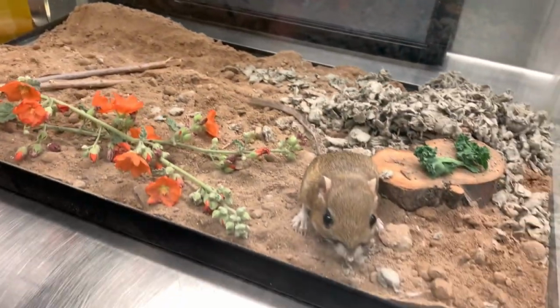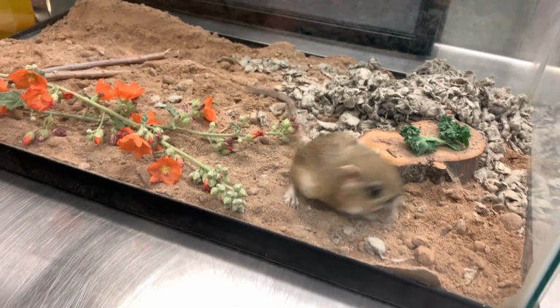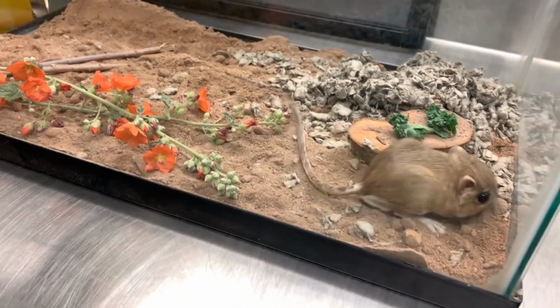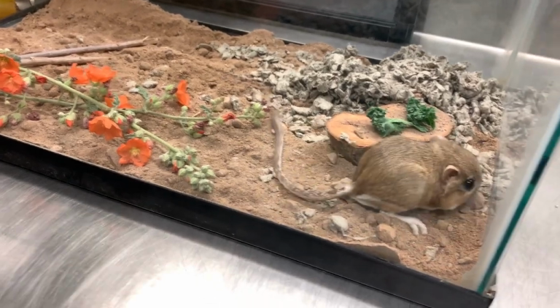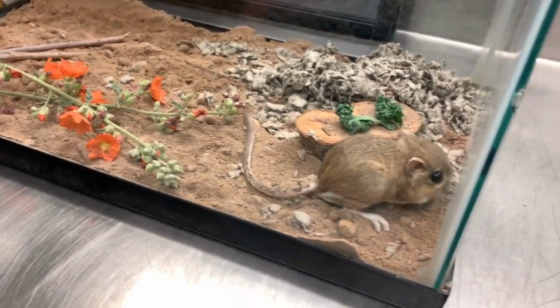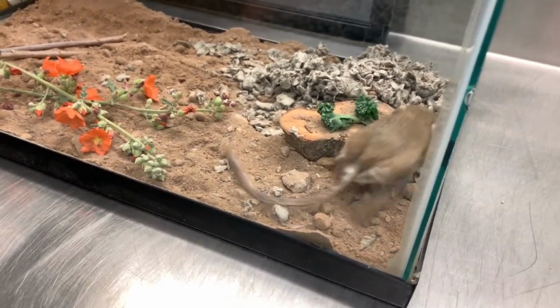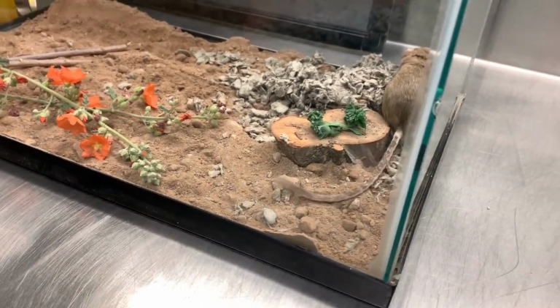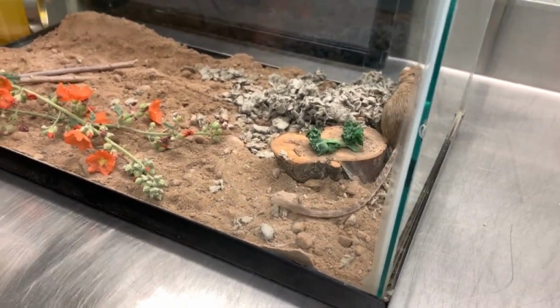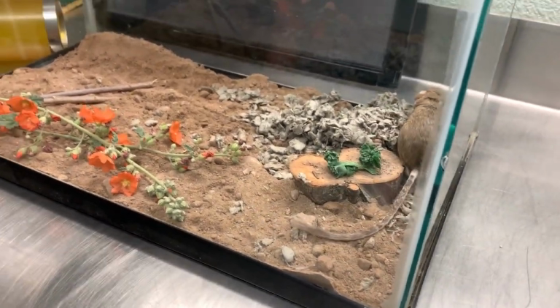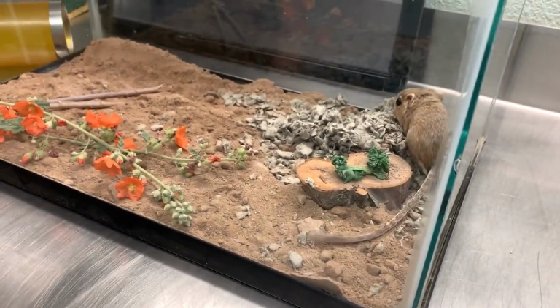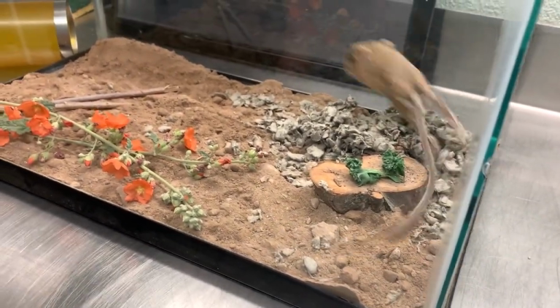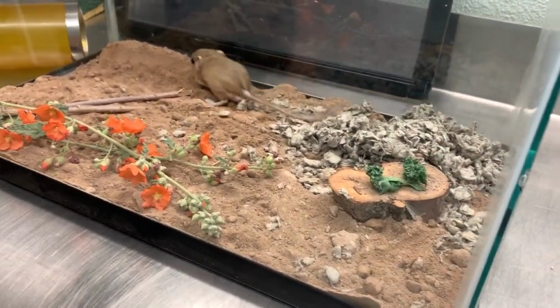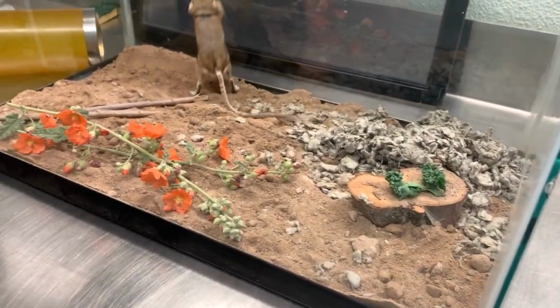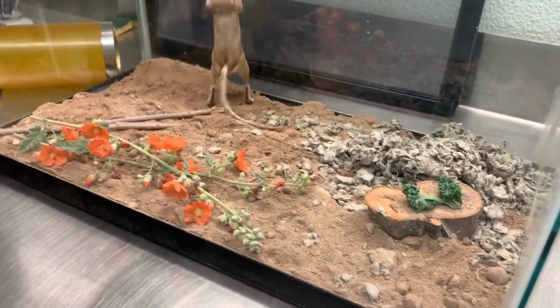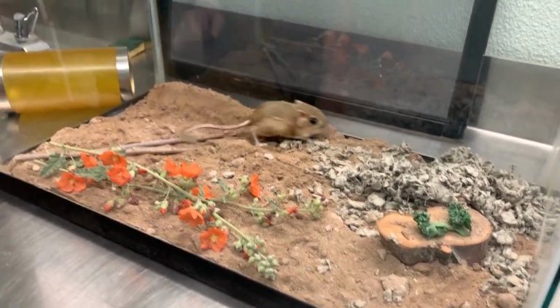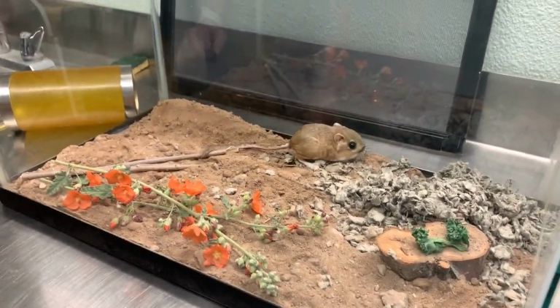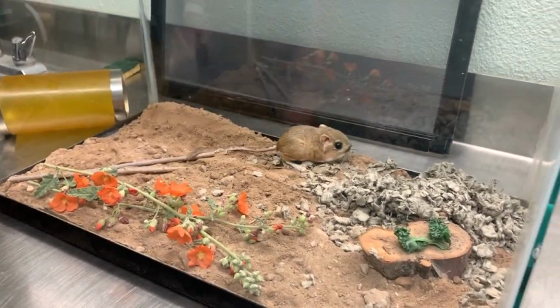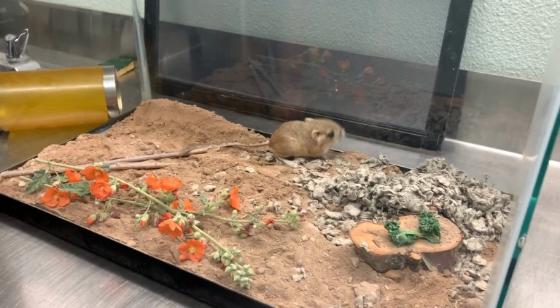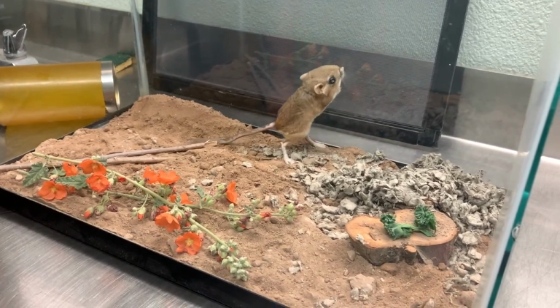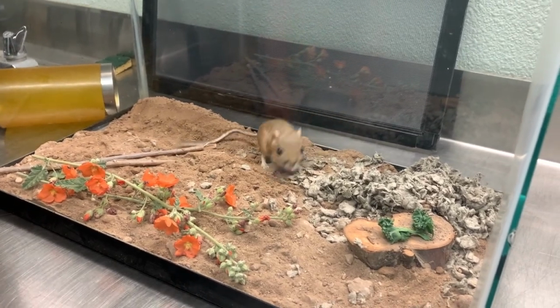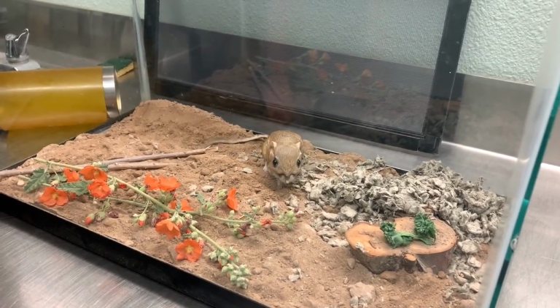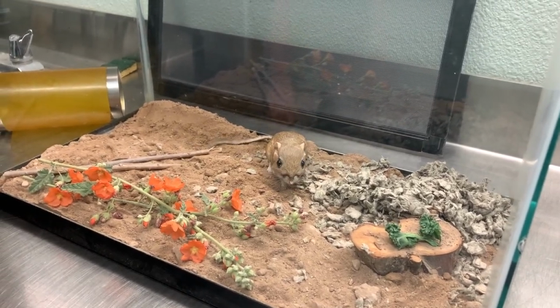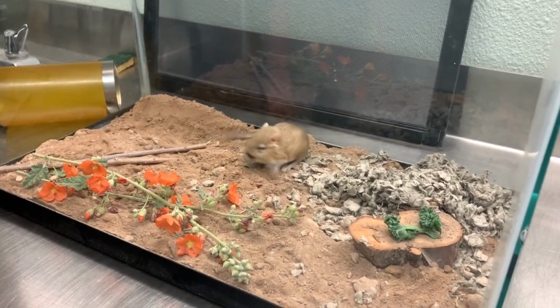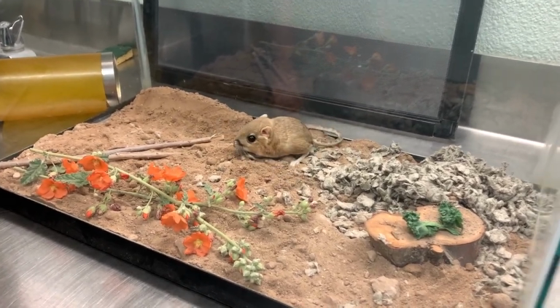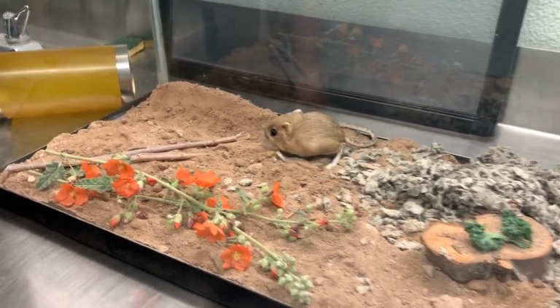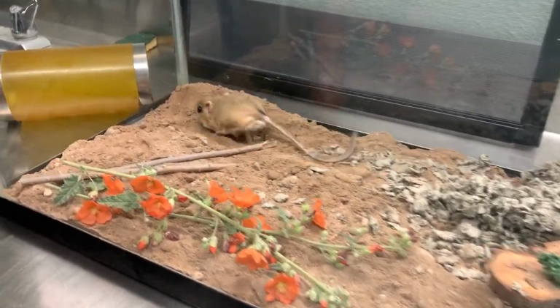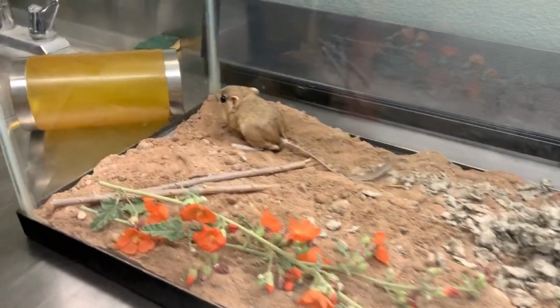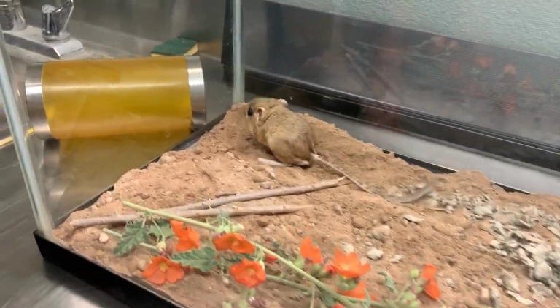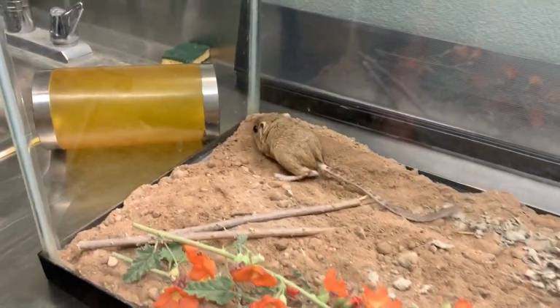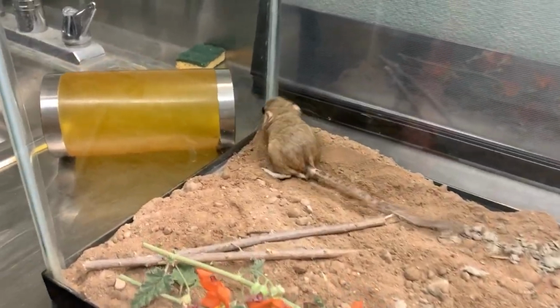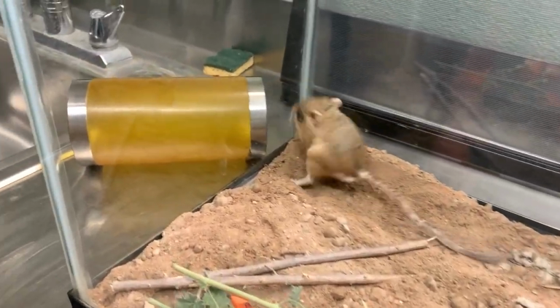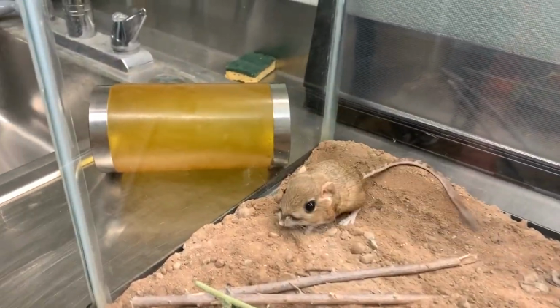The next thing you might notice about them is they have really large black eyes, and those eyes are actually to help them see in the dark. So they're nocturnal, like I said.